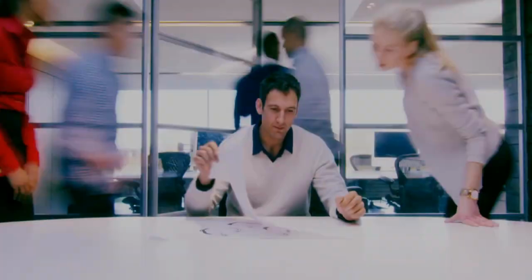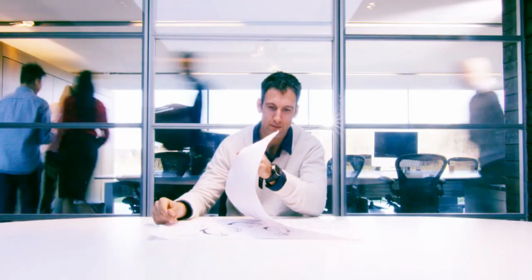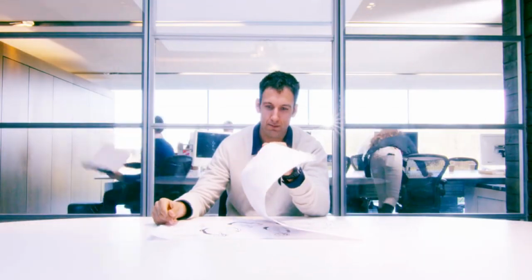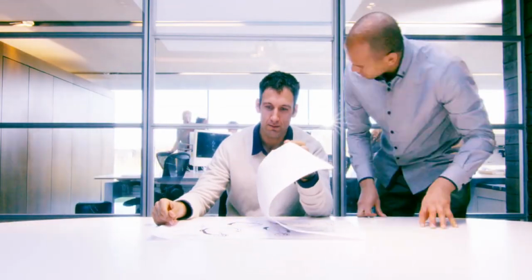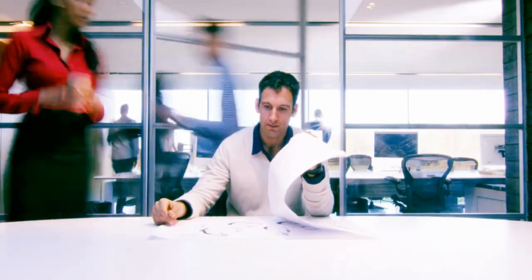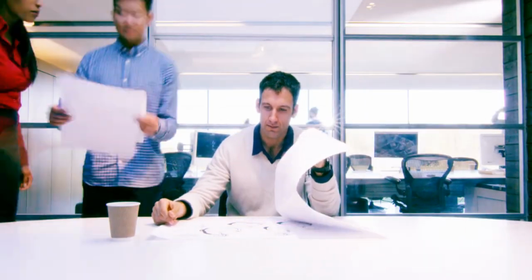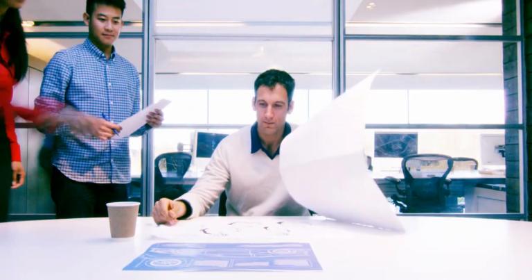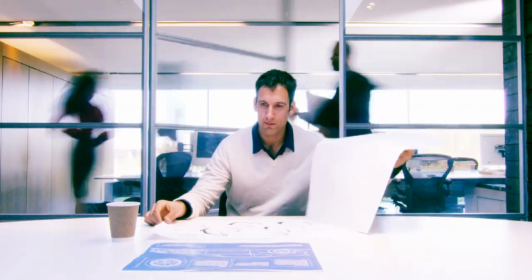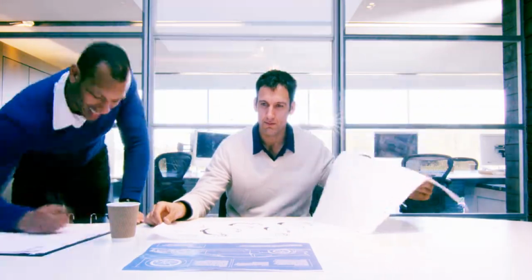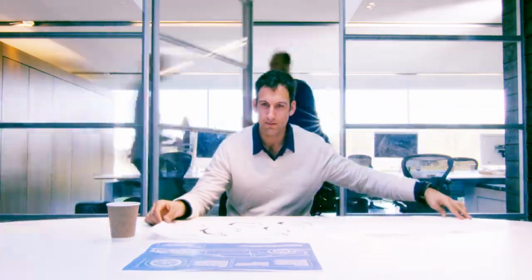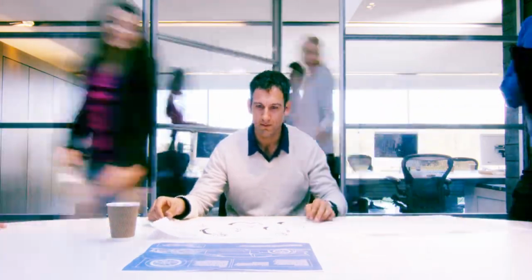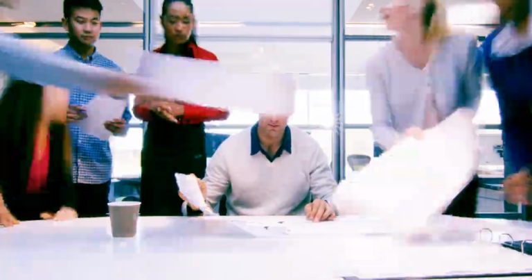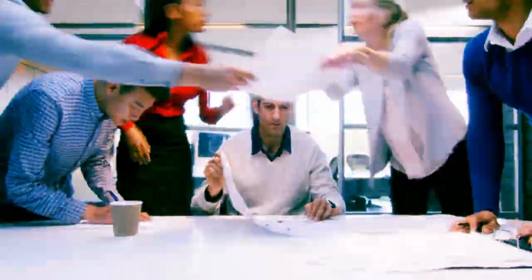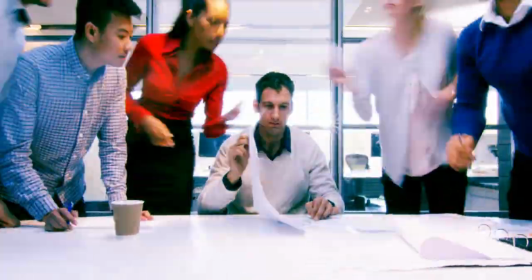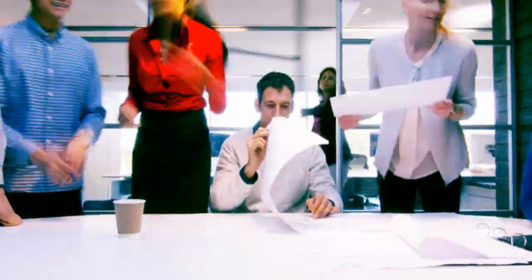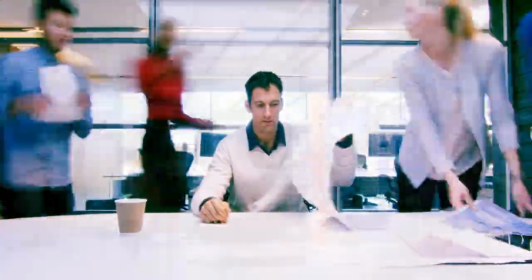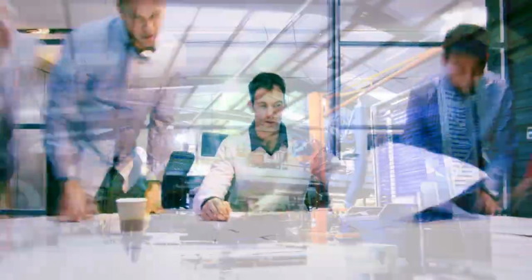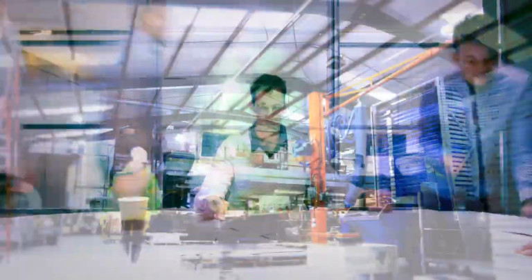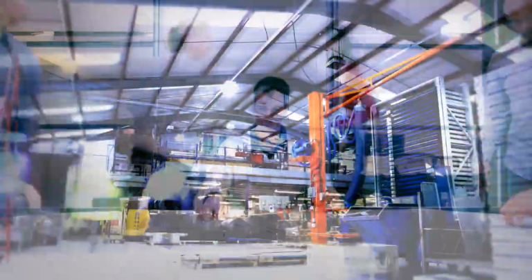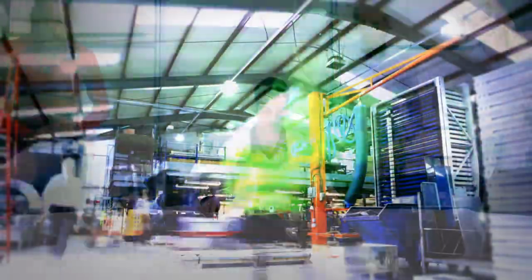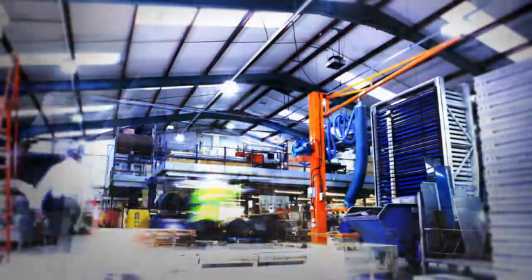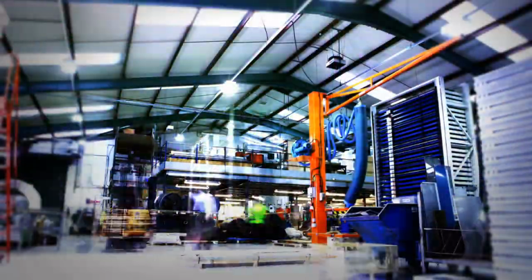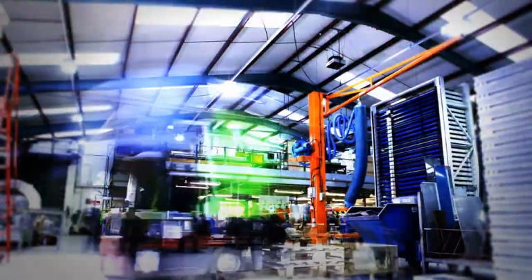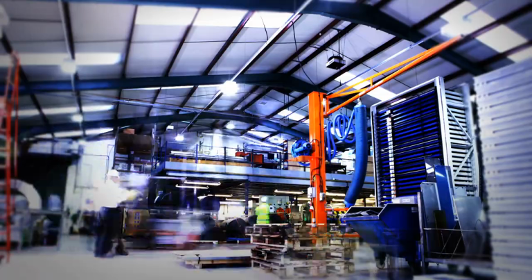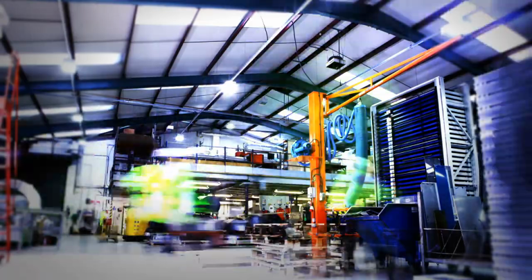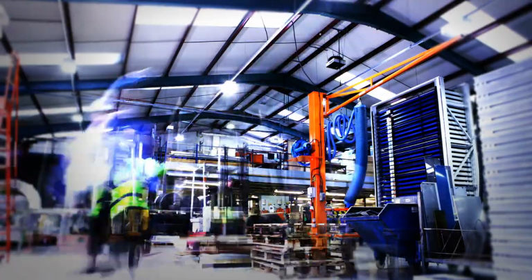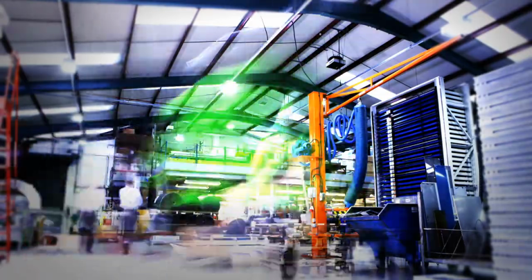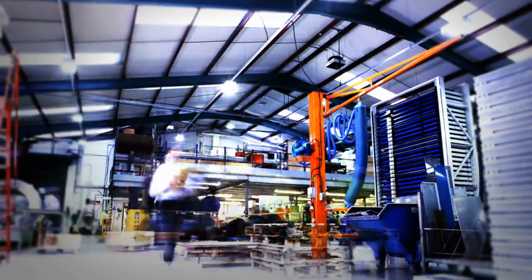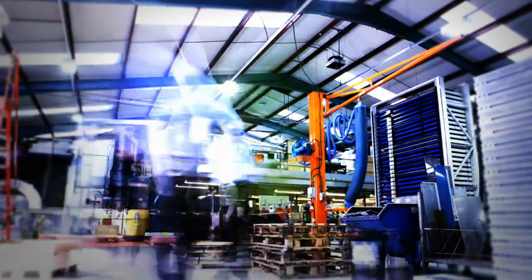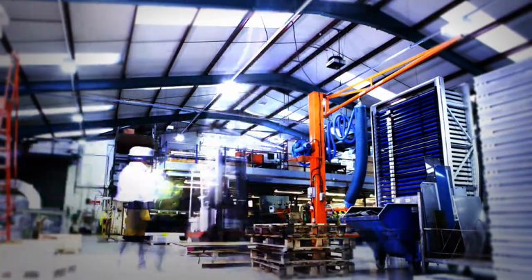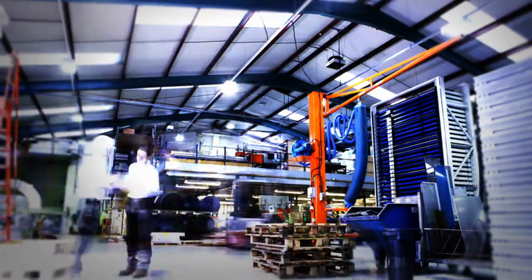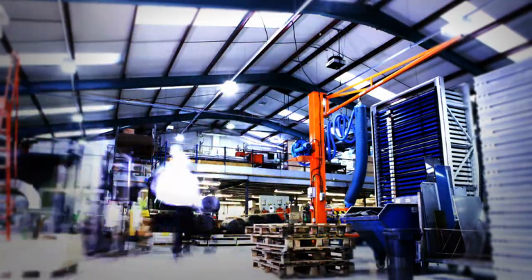We understand the fast-paced and distracting environment that CAD CAM users face today. Using the information collected, it was easy to see that a new method of learning was needed.